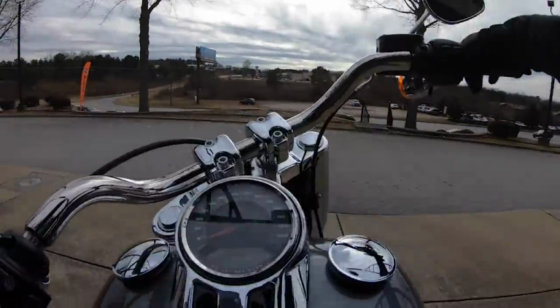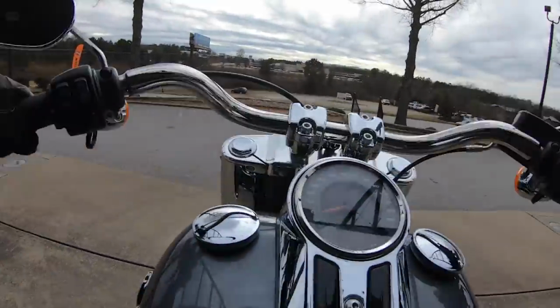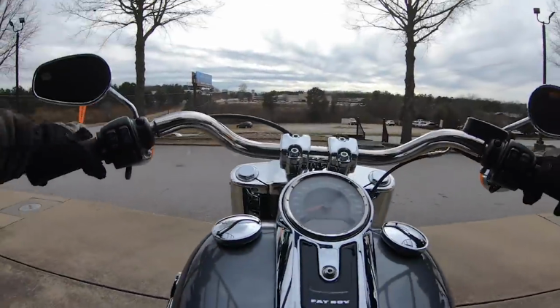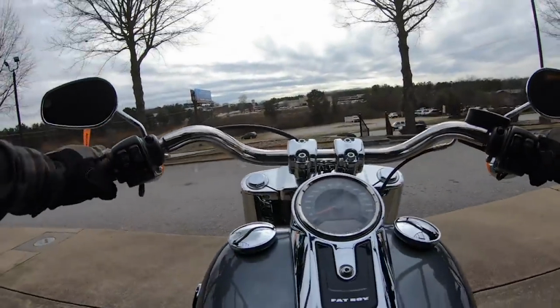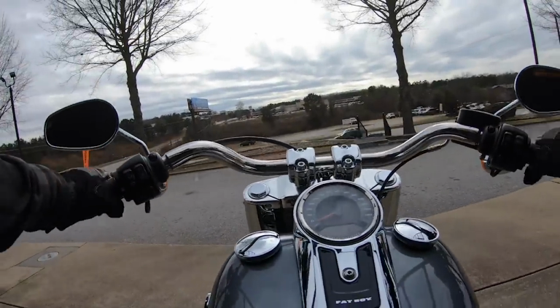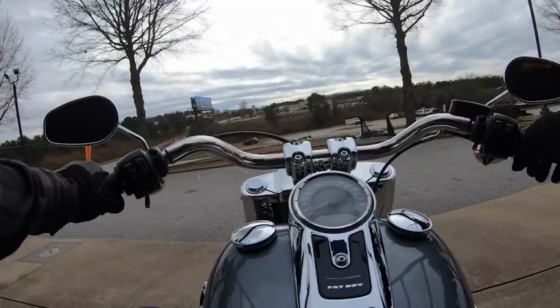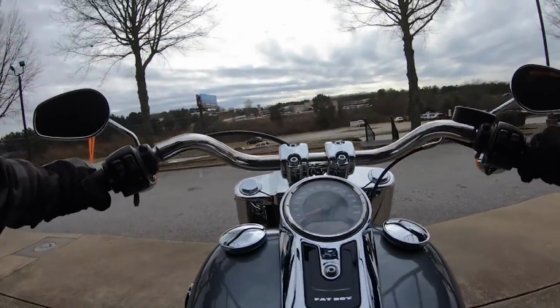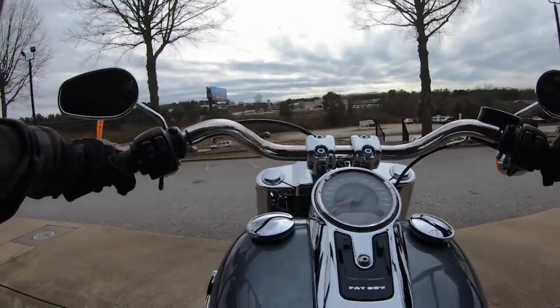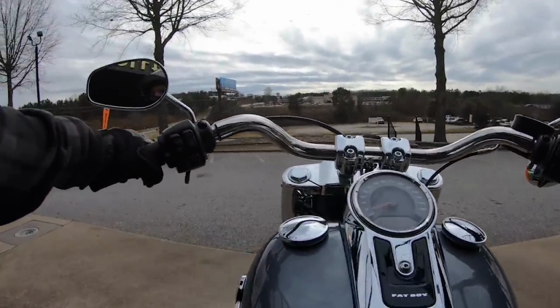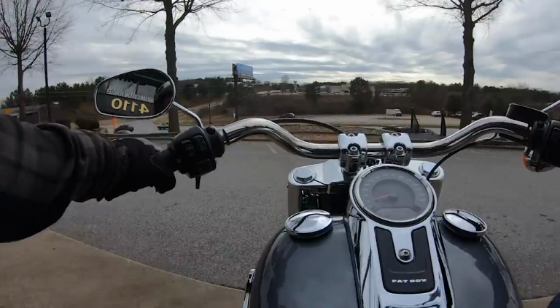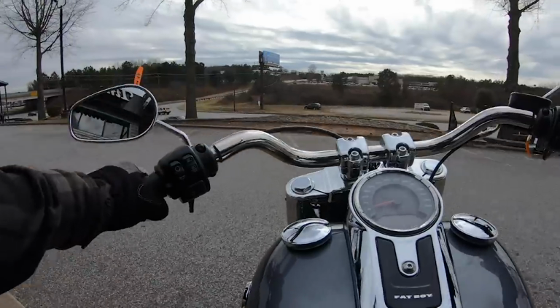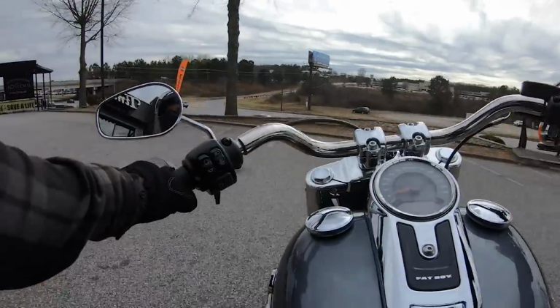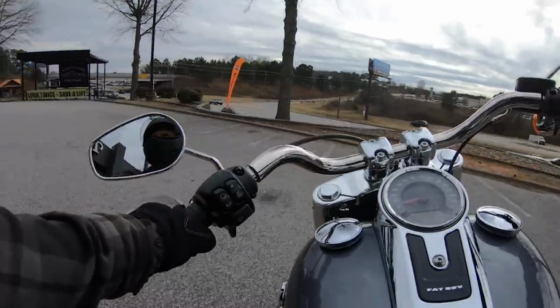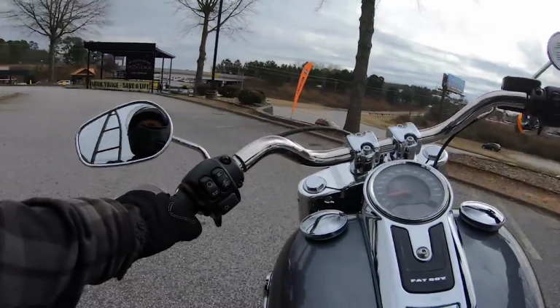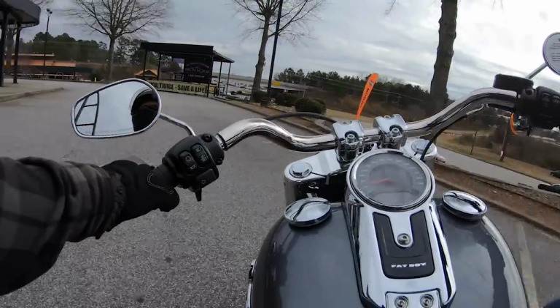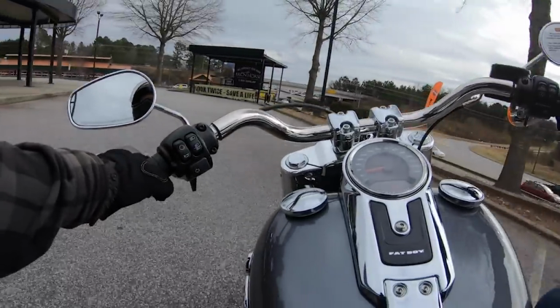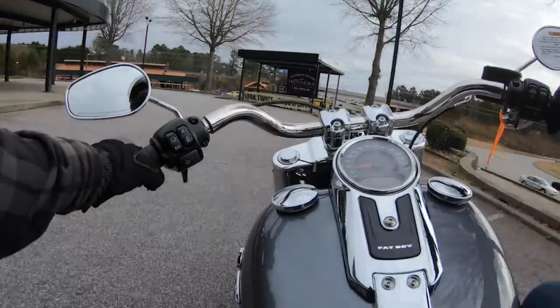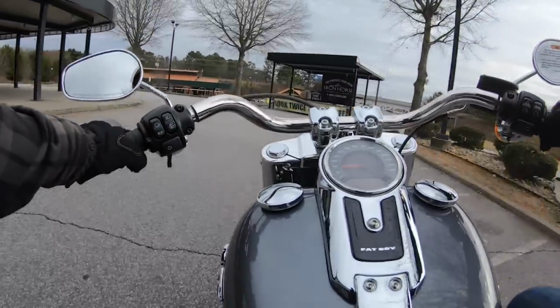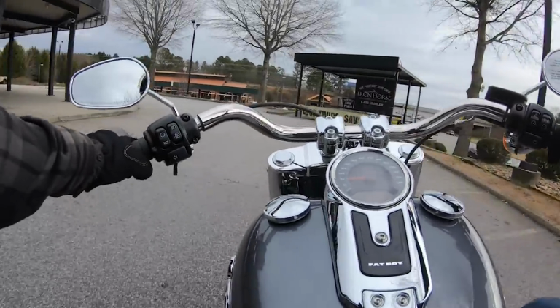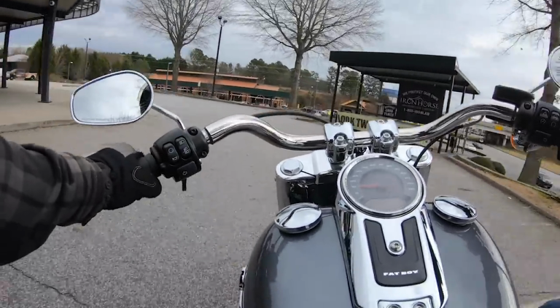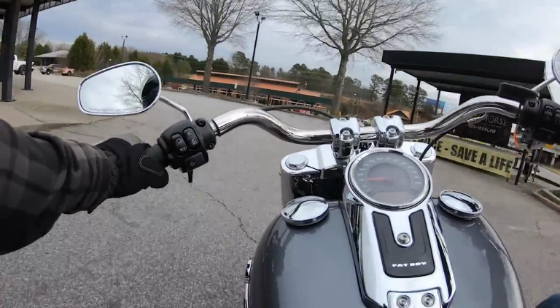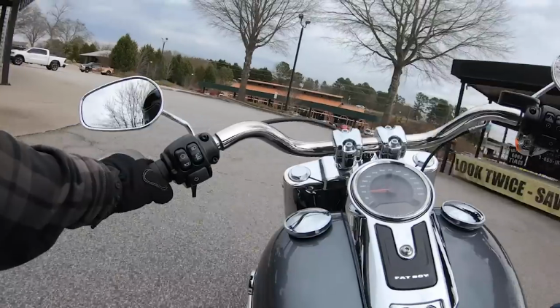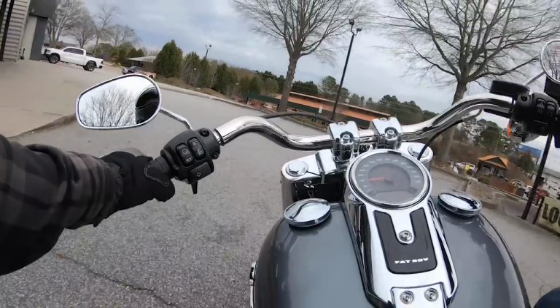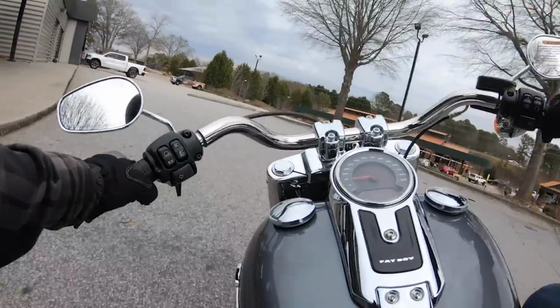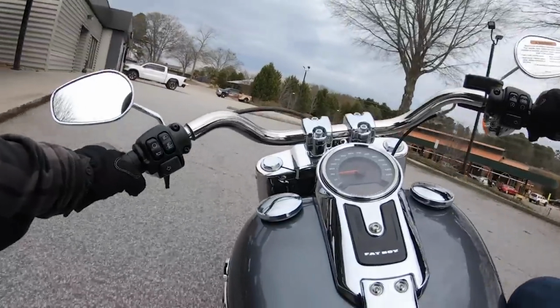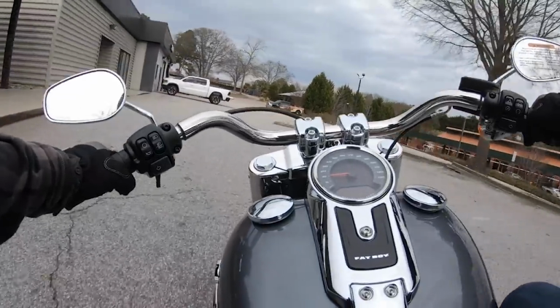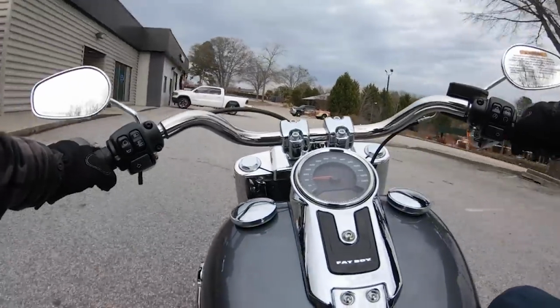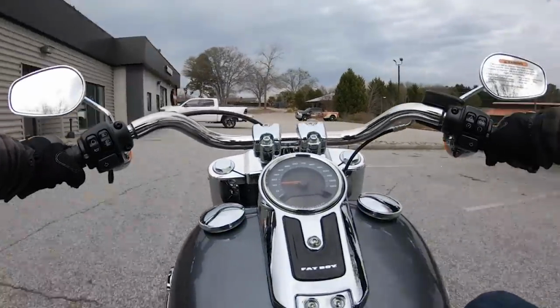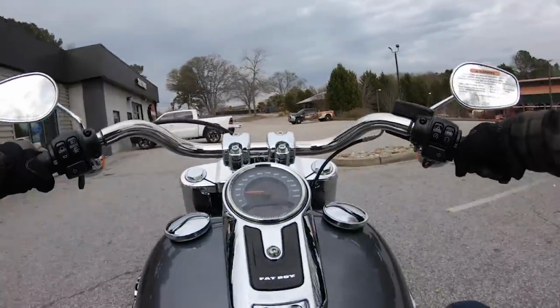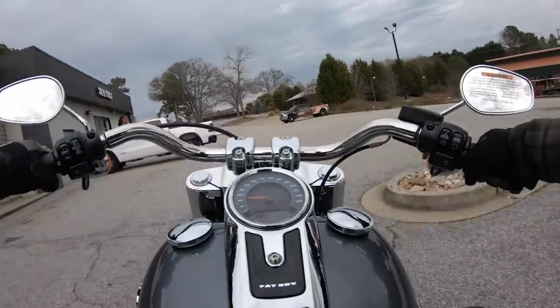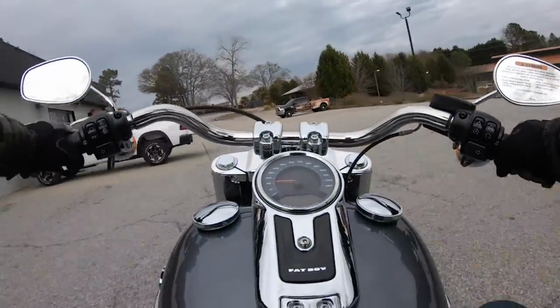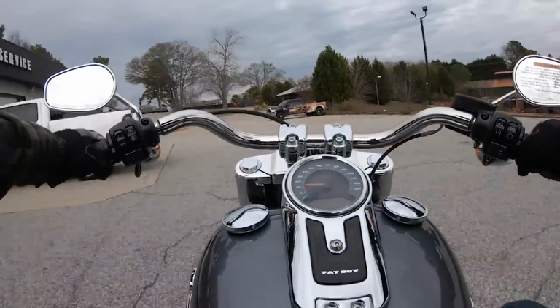I can't remember the last time that I rode a Fat Boy, so I'm looking forward to this. I like the cruisers — I like the sporty stuff, I like the big bikes, I like every Harley, but I like the cruisers too.